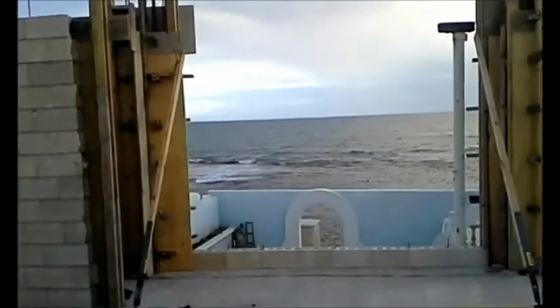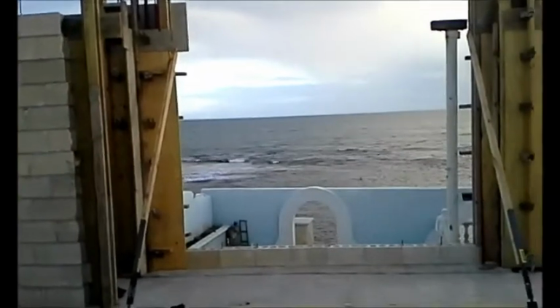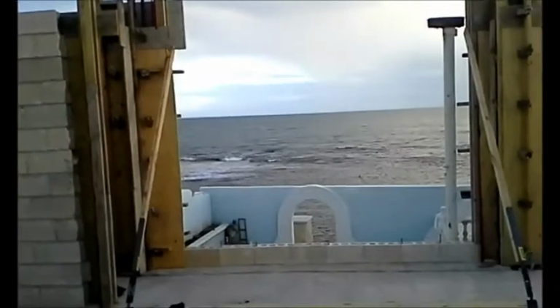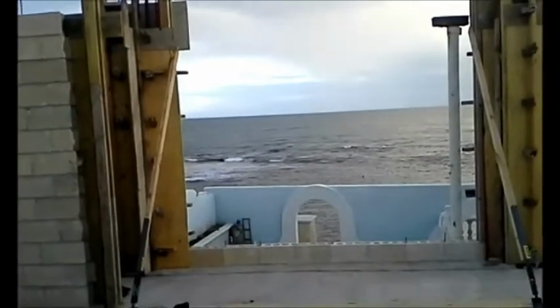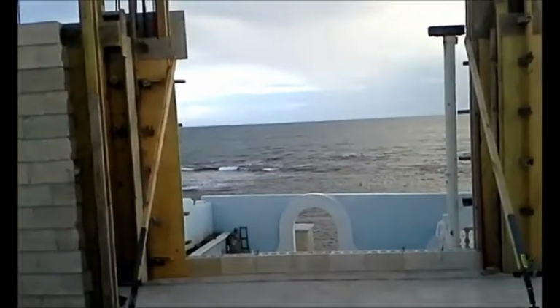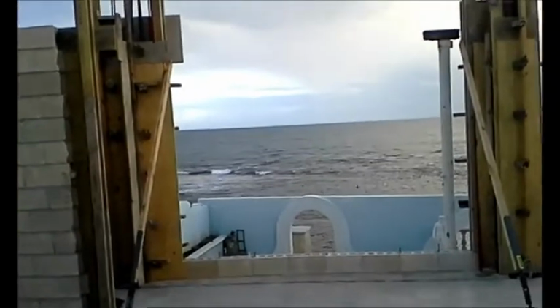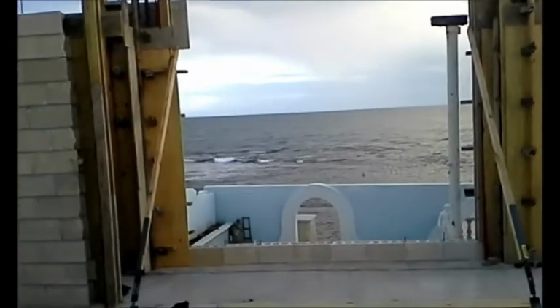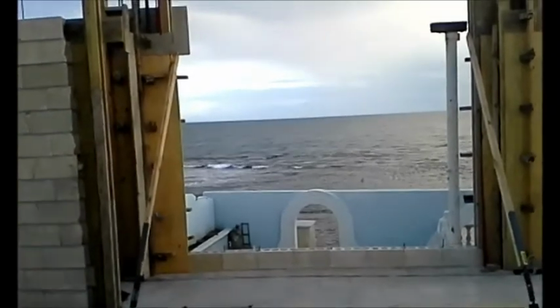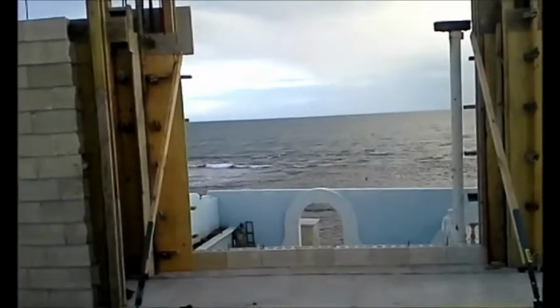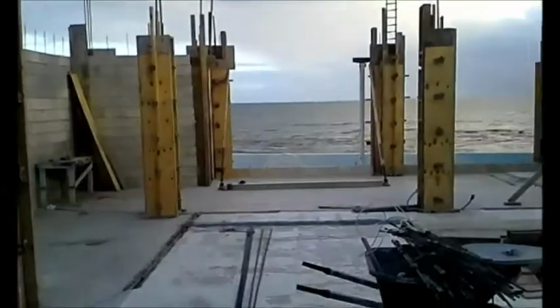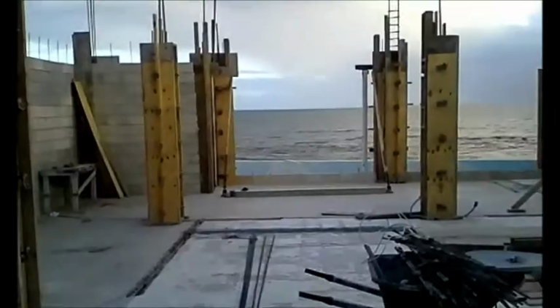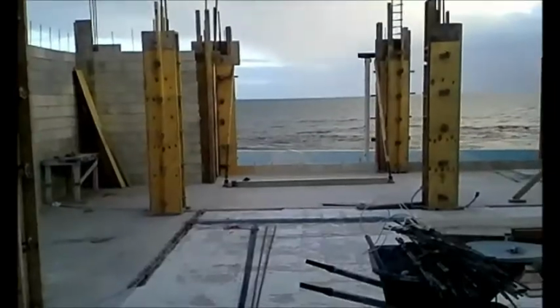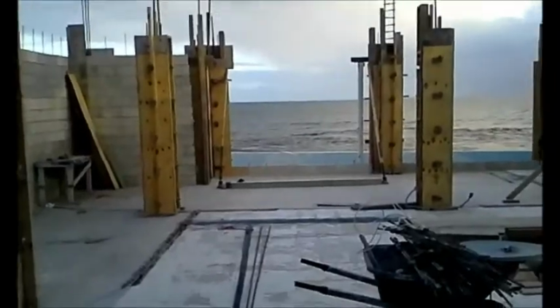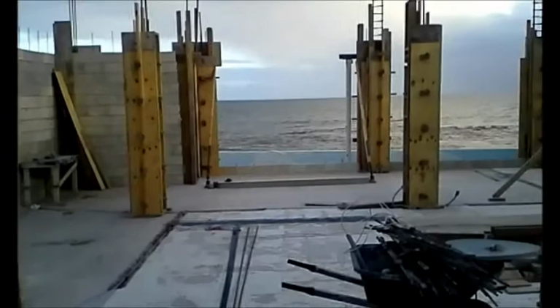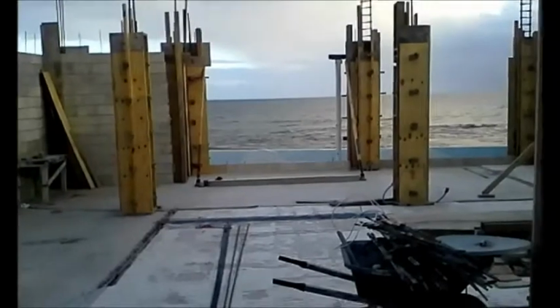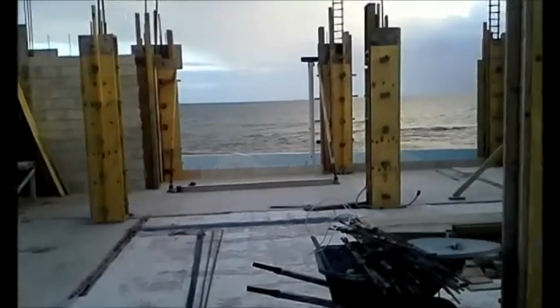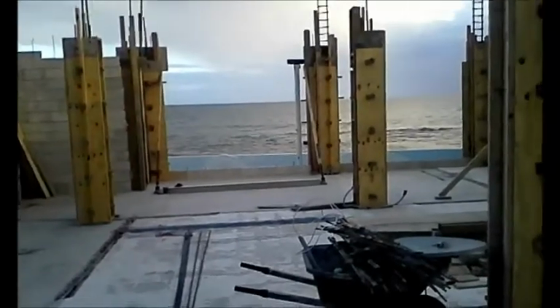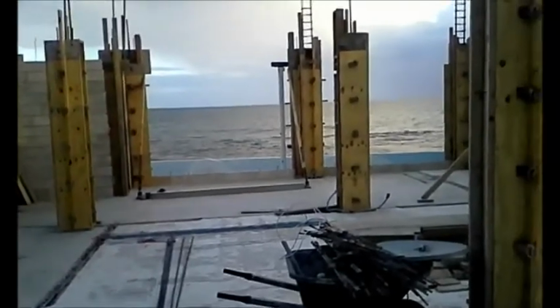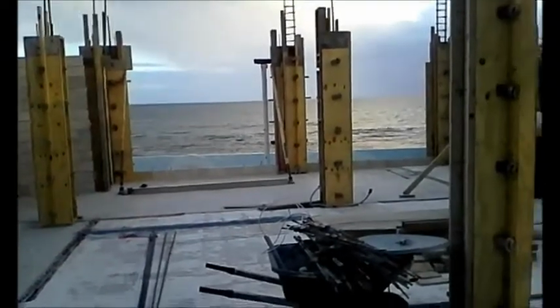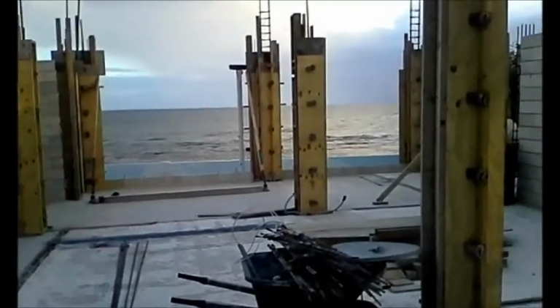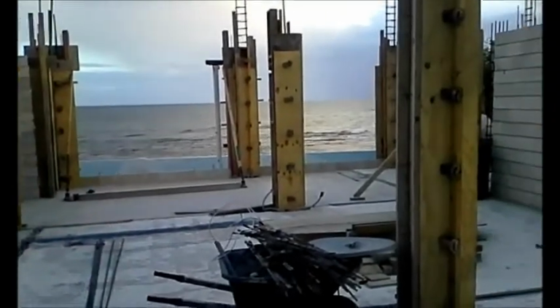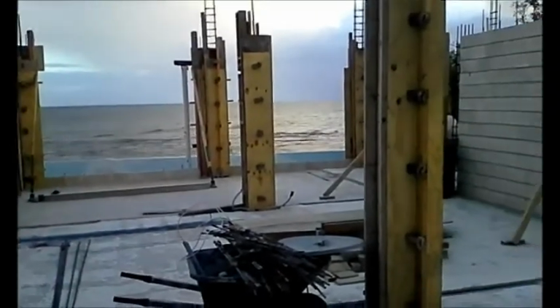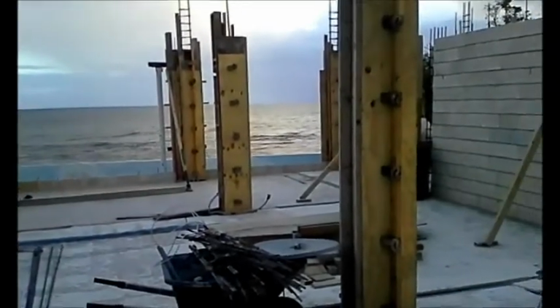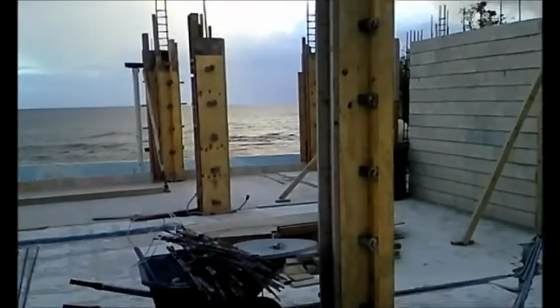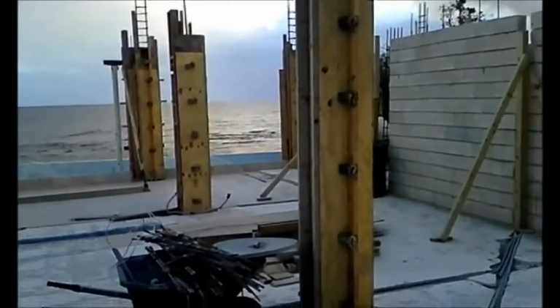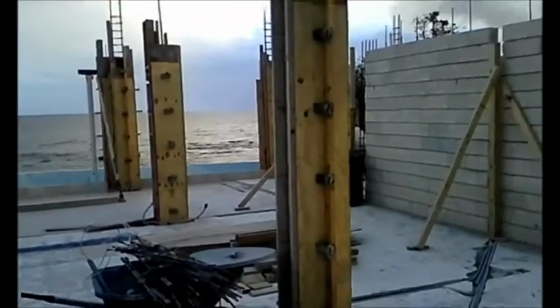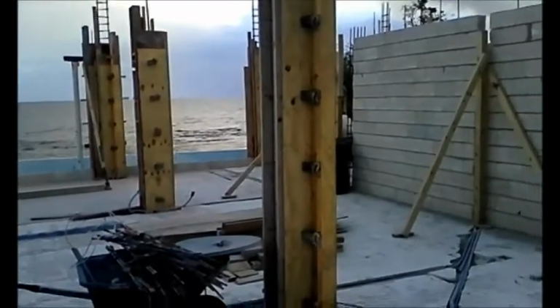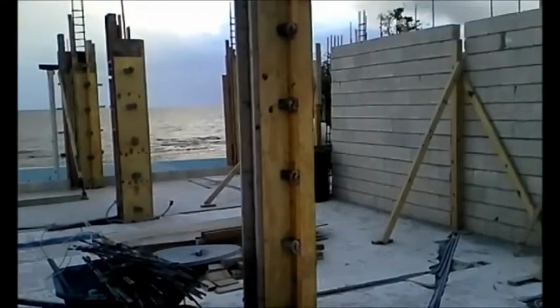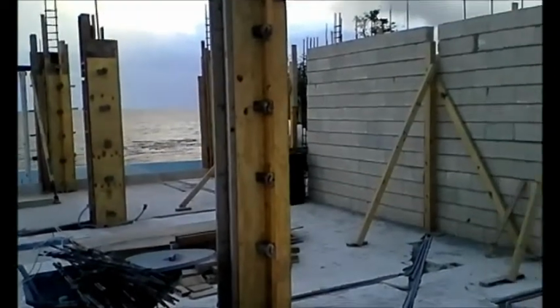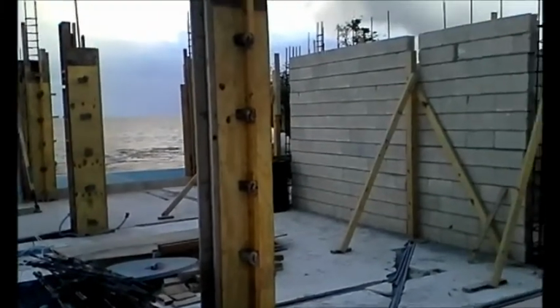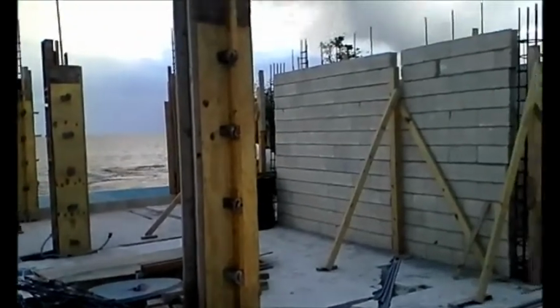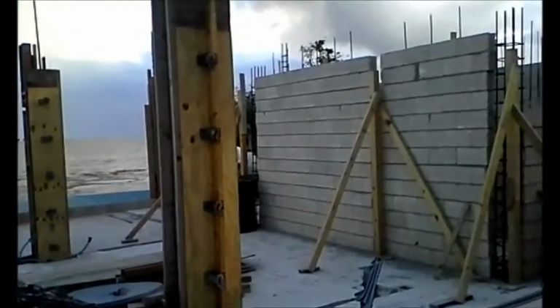There's my ocean. I sit there and enjoy that — have for years. And there are large pilings that hold up the roof.